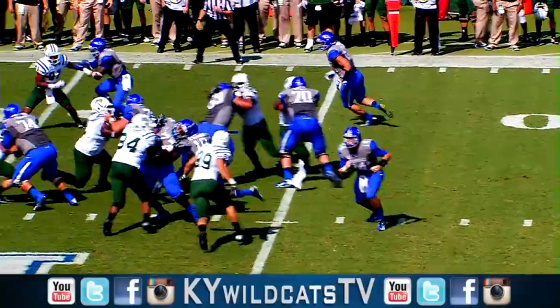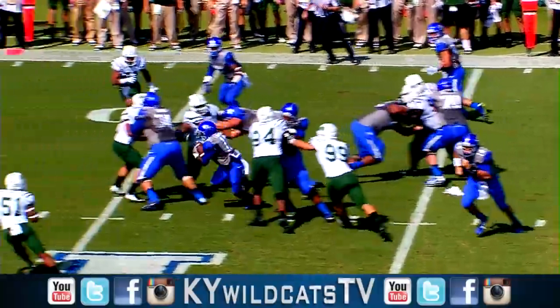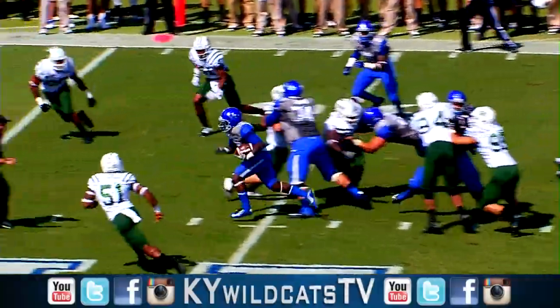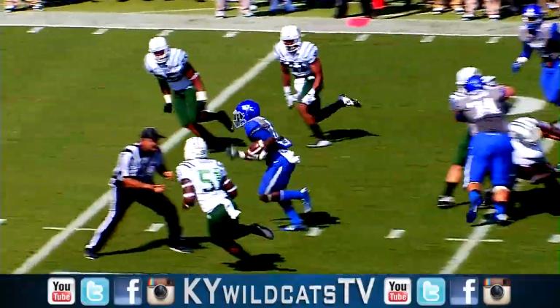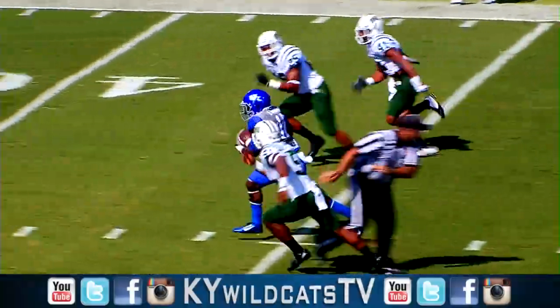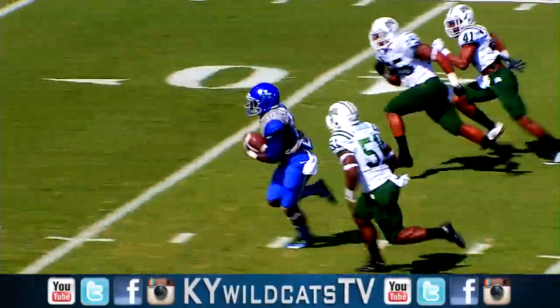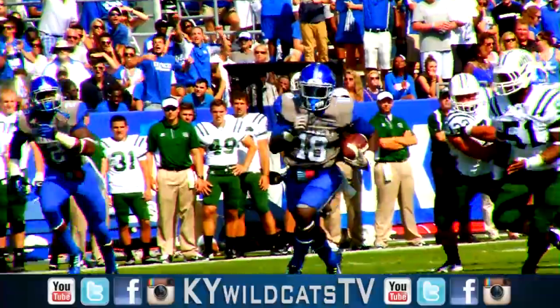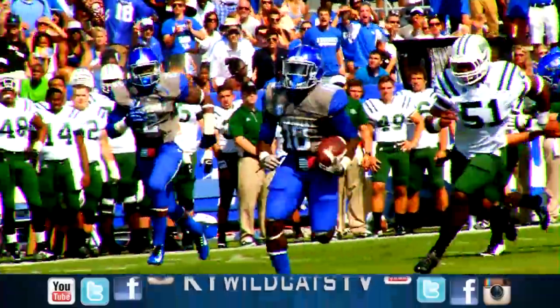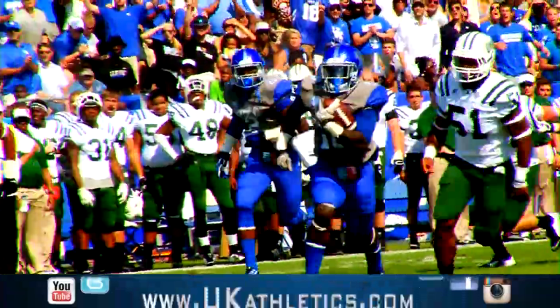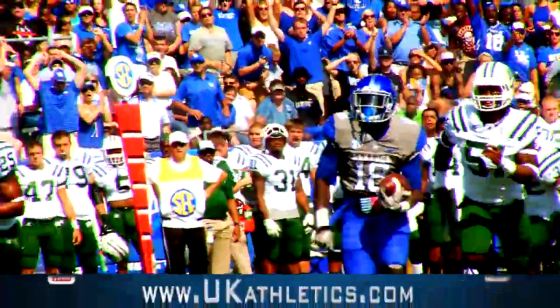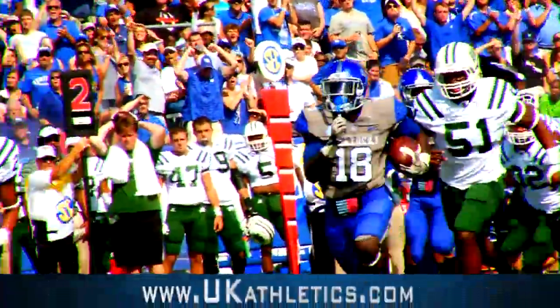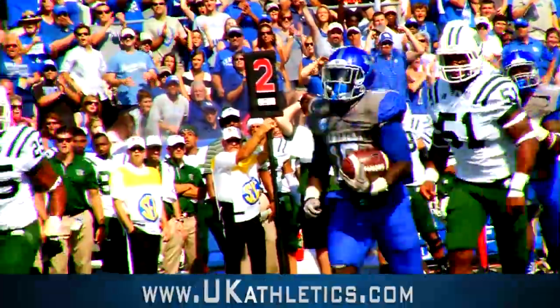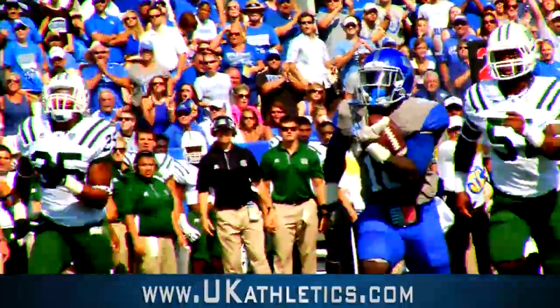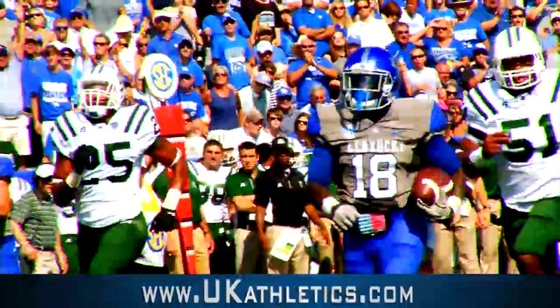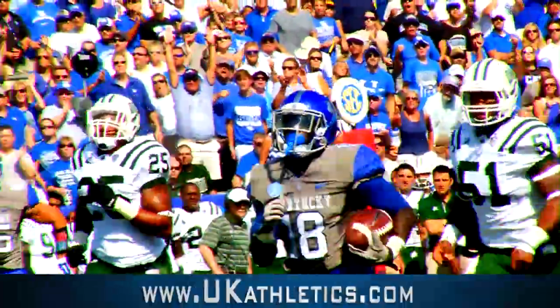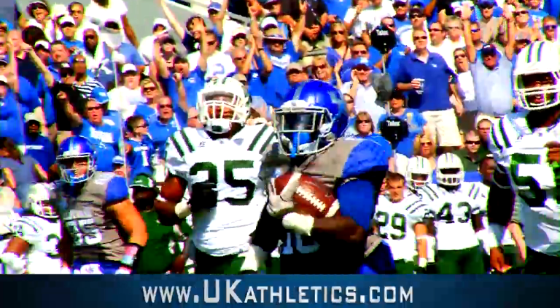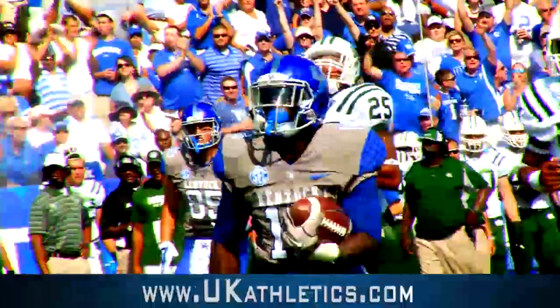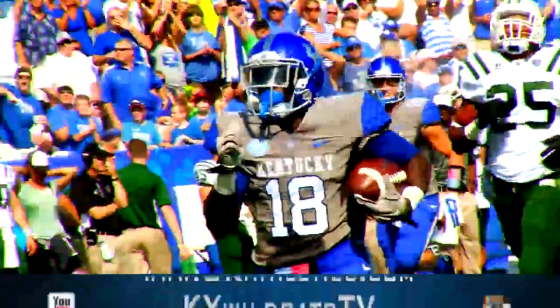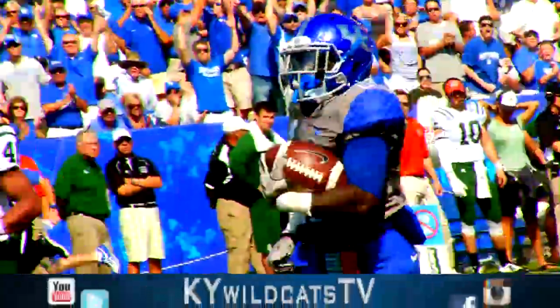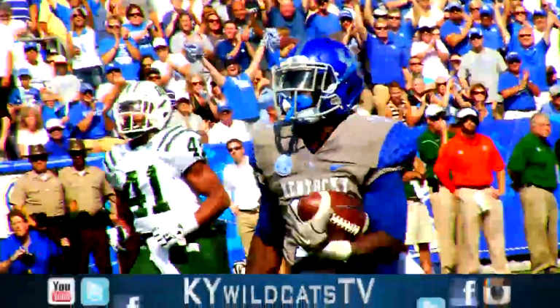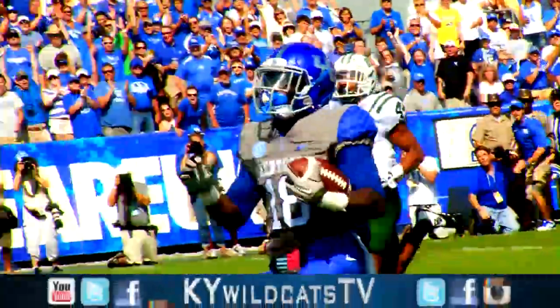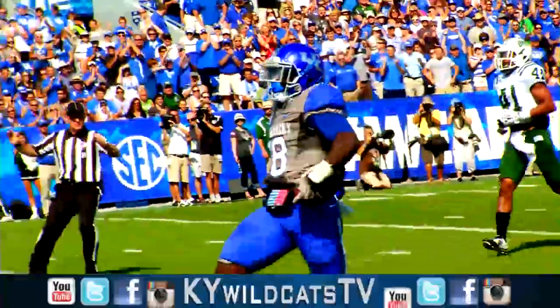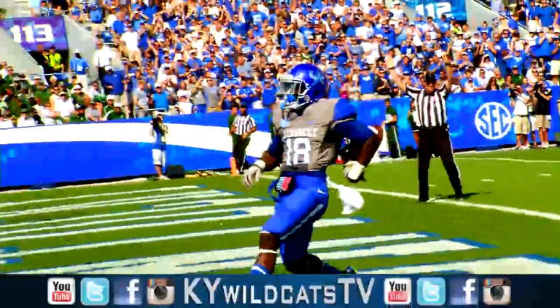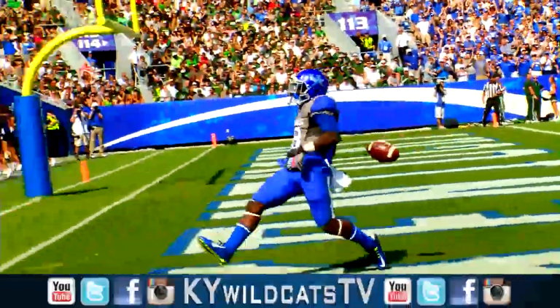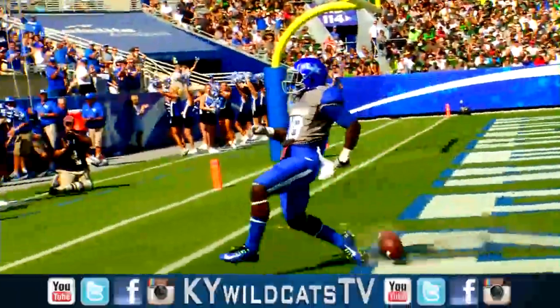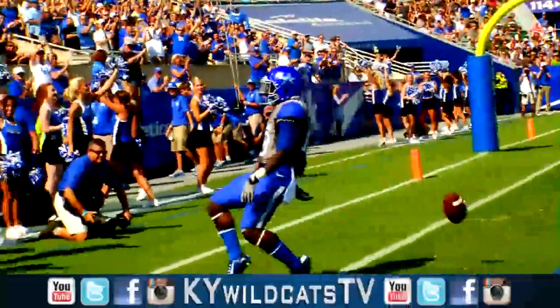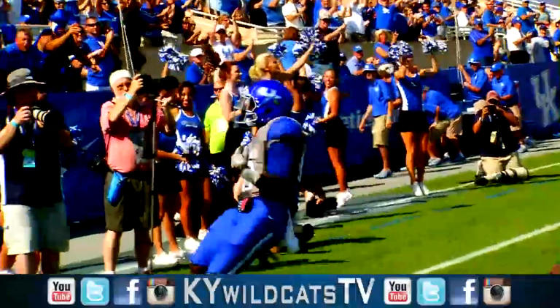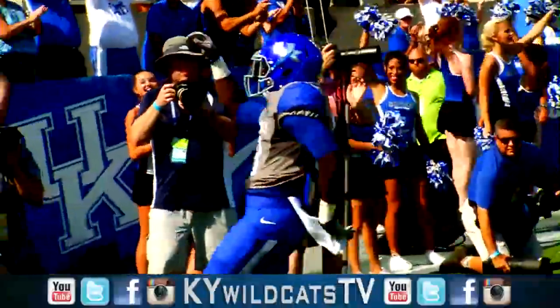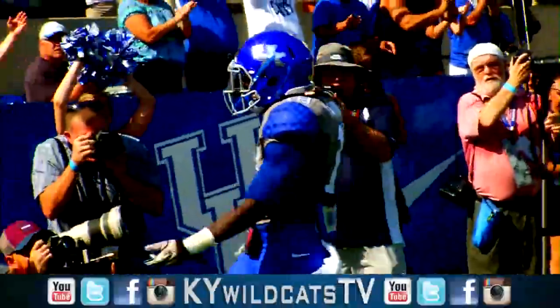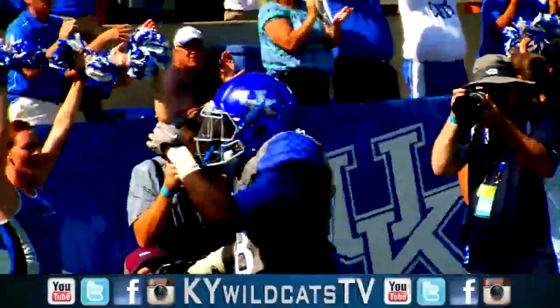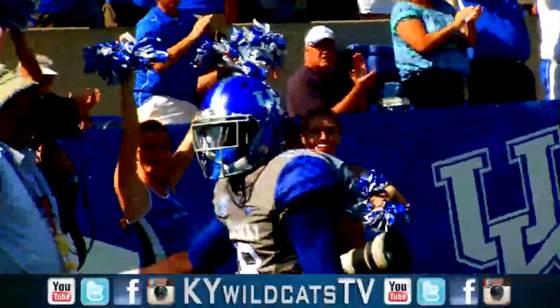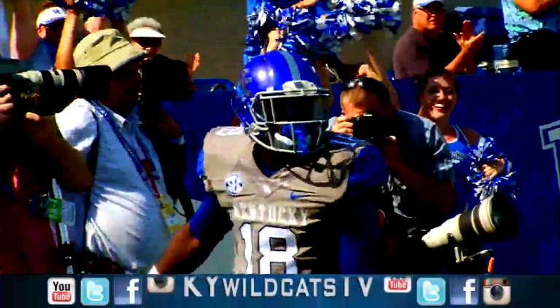Hands it to Williams, straight ahead — 50, look out! 40, 30, goodbye! Boom! Stanley, boom, Williams! Touchdown, Kentucky!